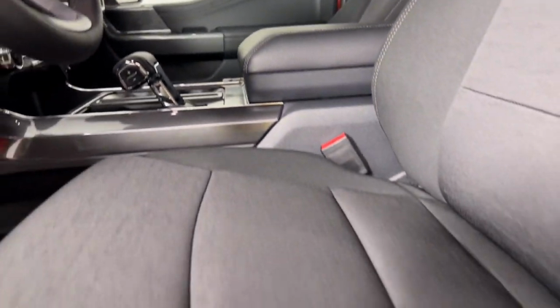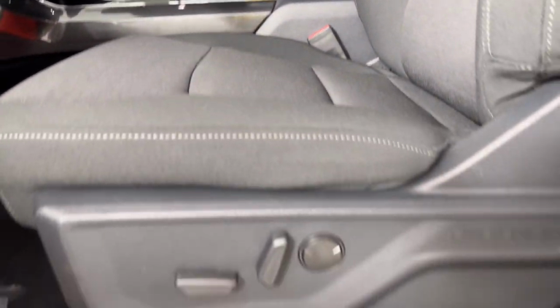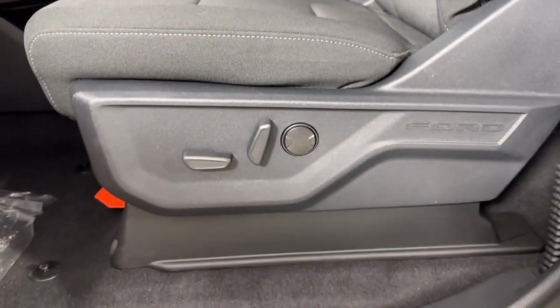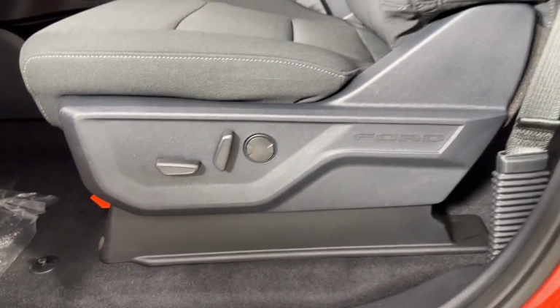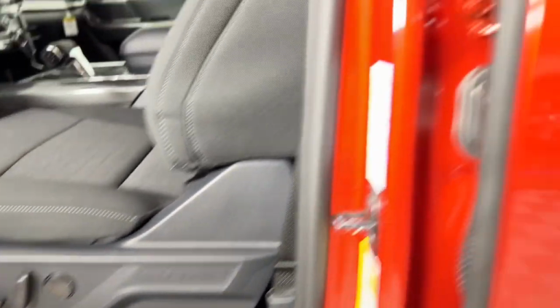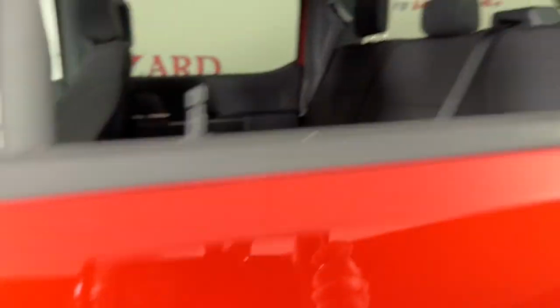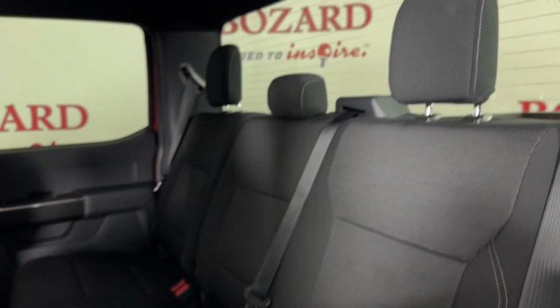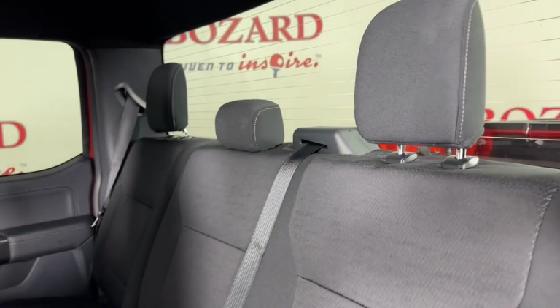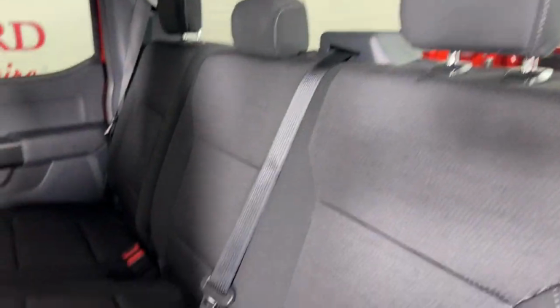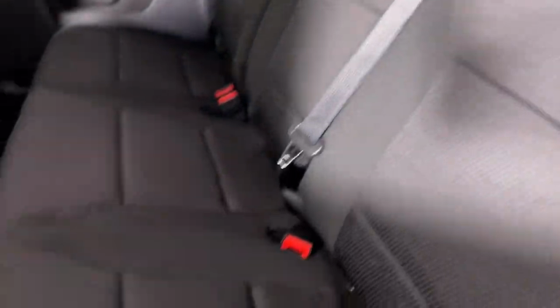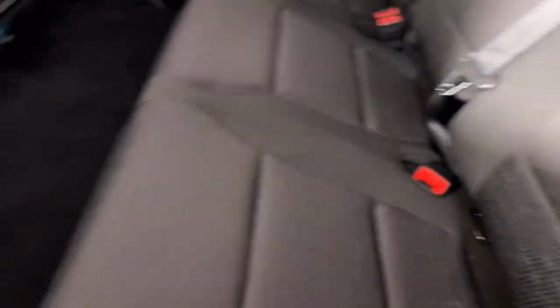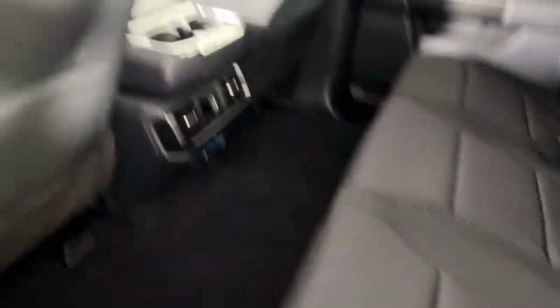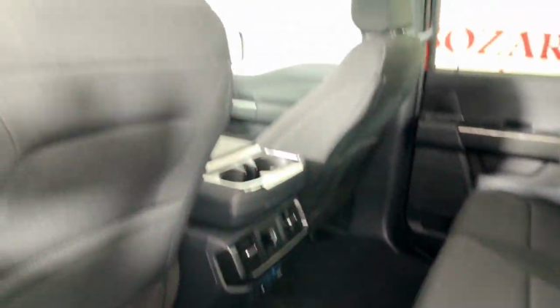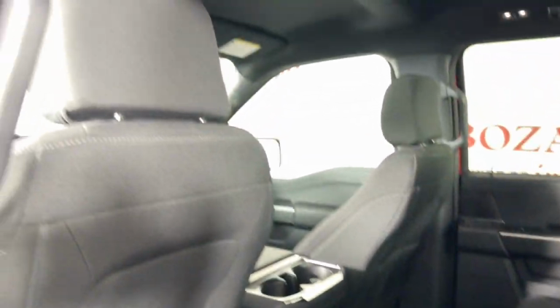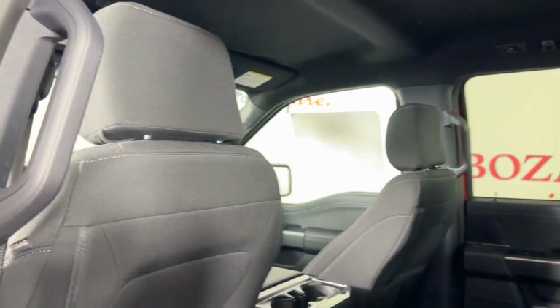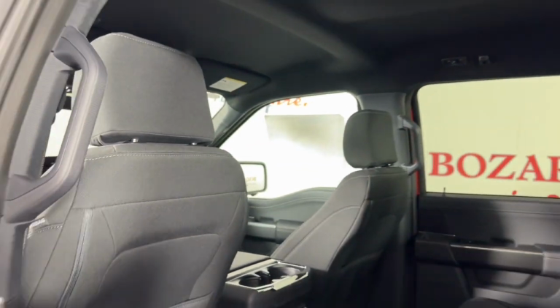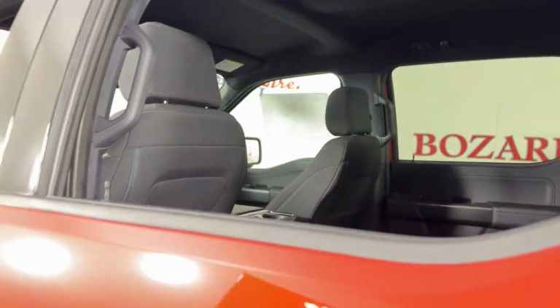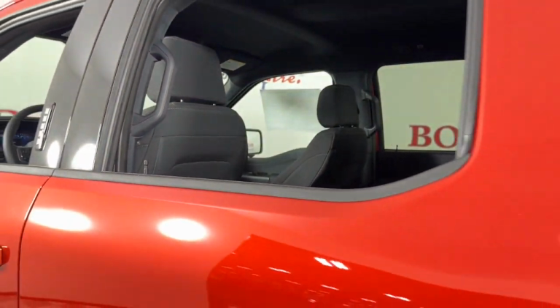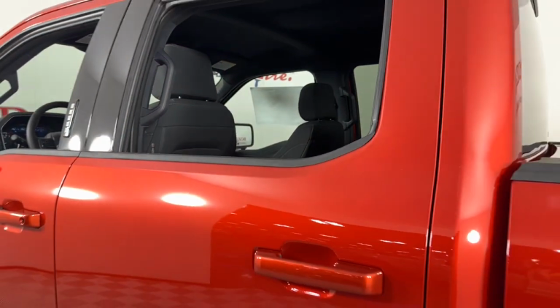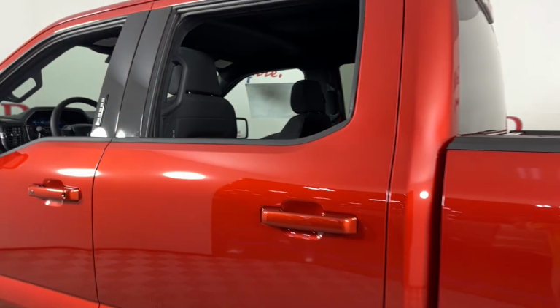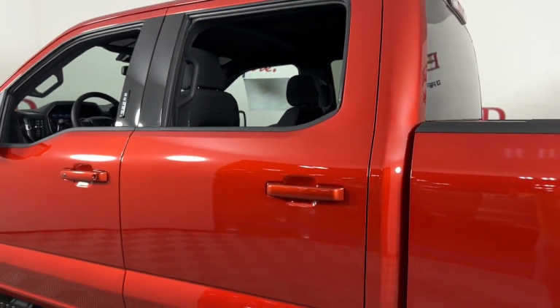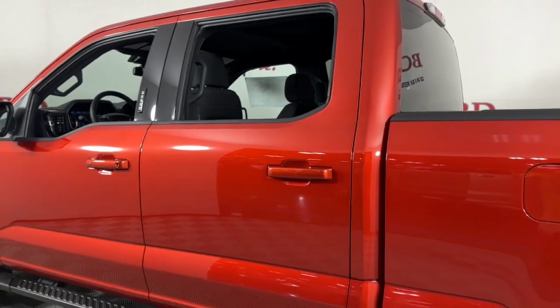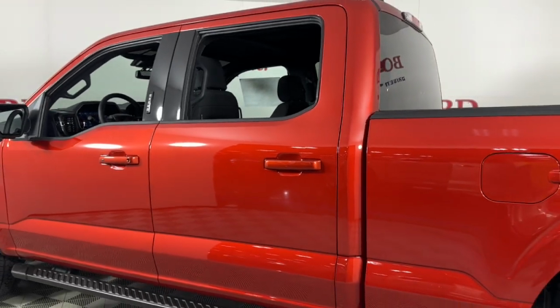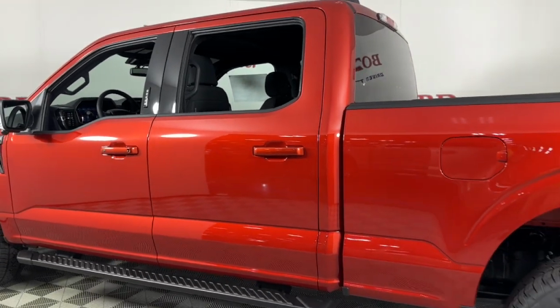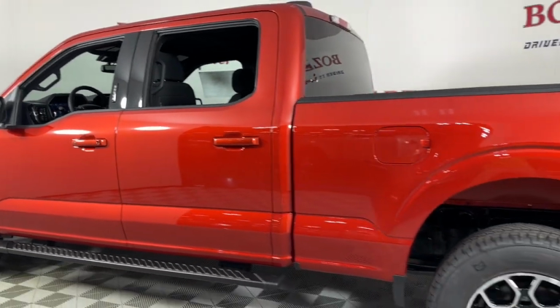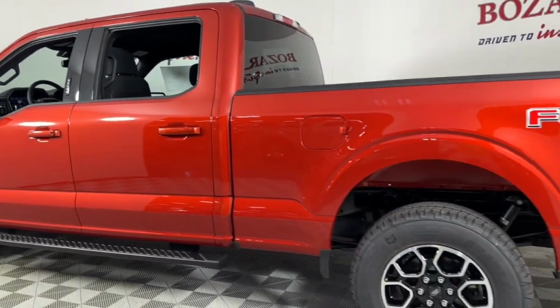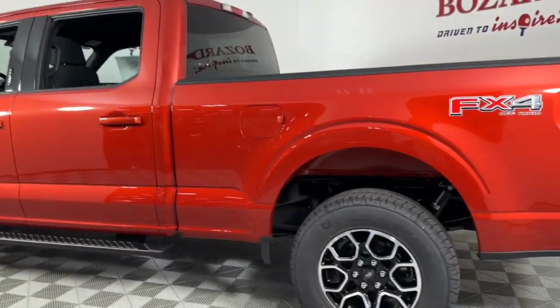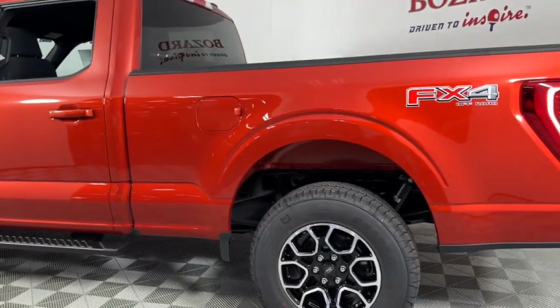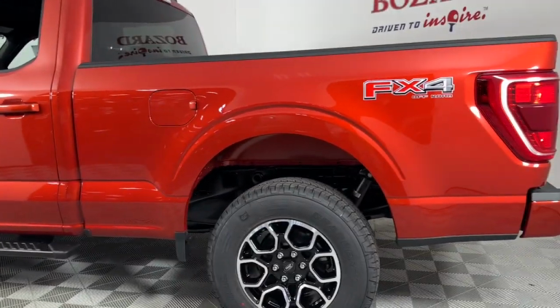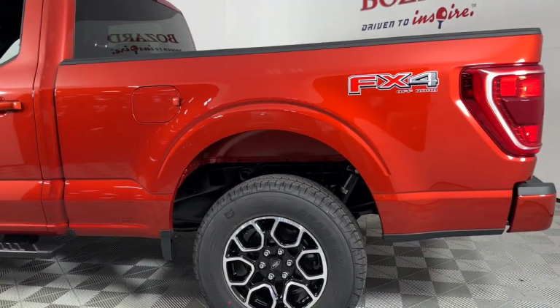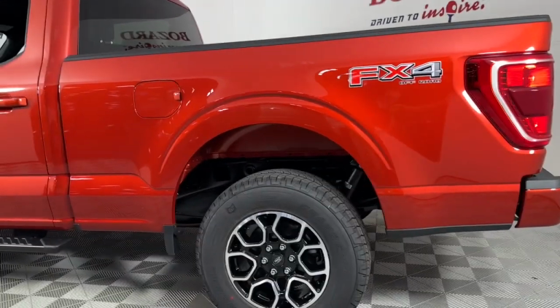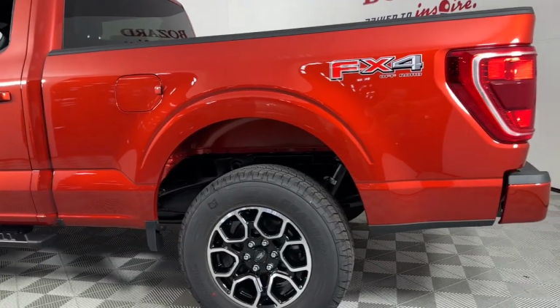Apple CarPlay and/or Android Auto. 360-degree view camera. Keyless entry. Satellite radio. Heated mirrors. Remote engine start. Fog lamps.